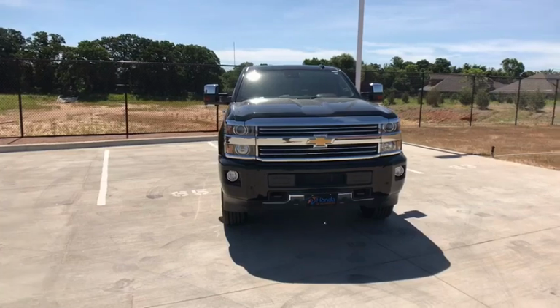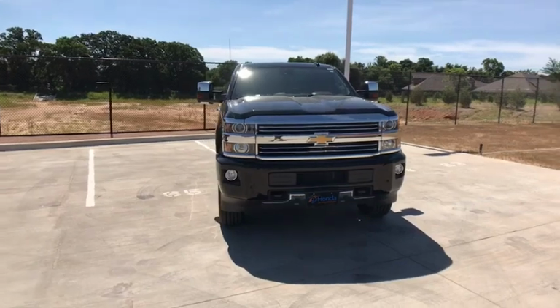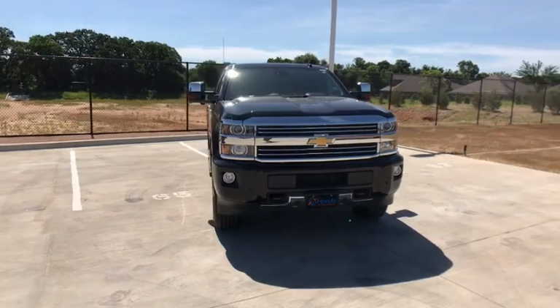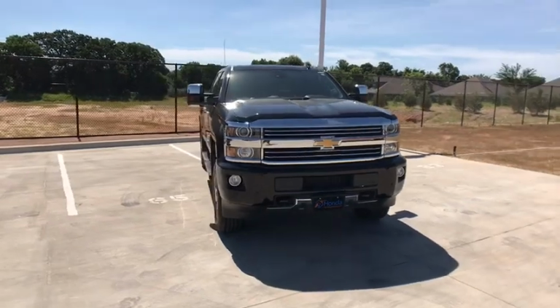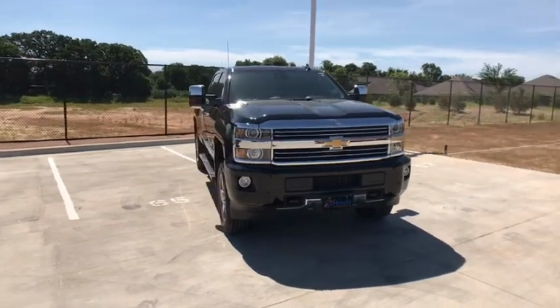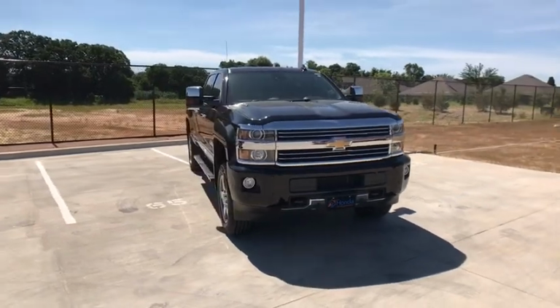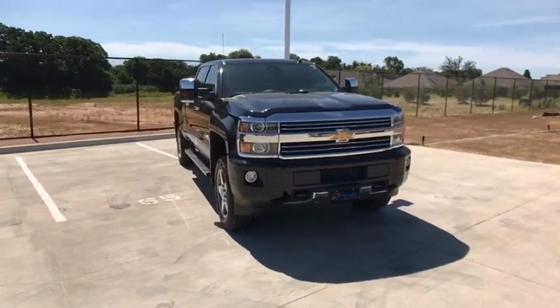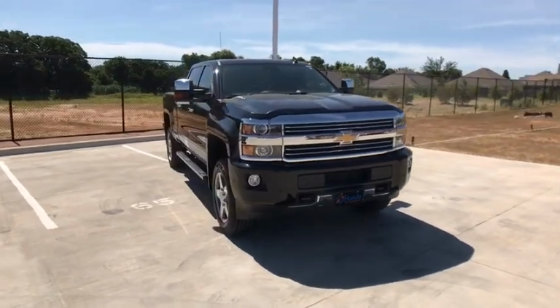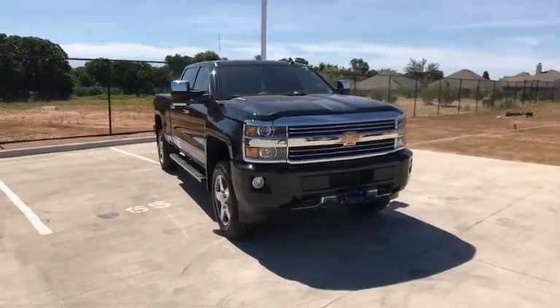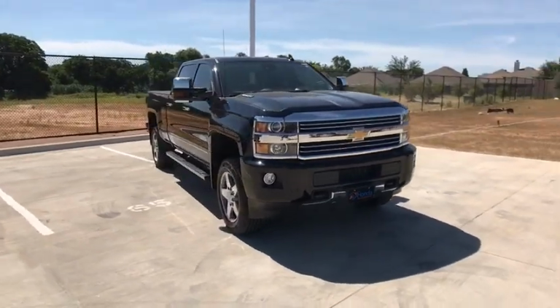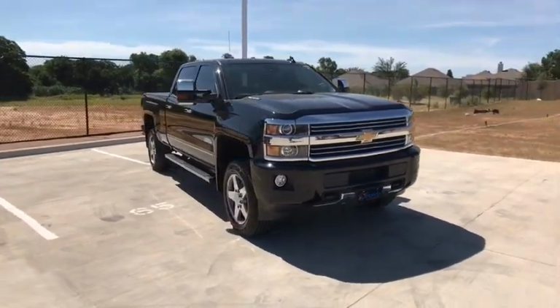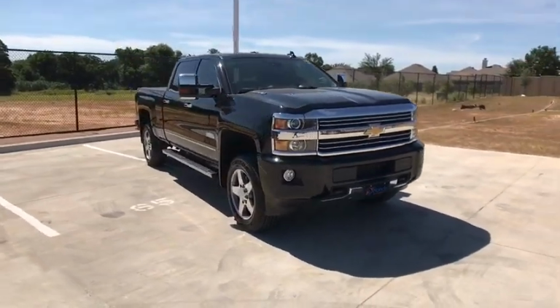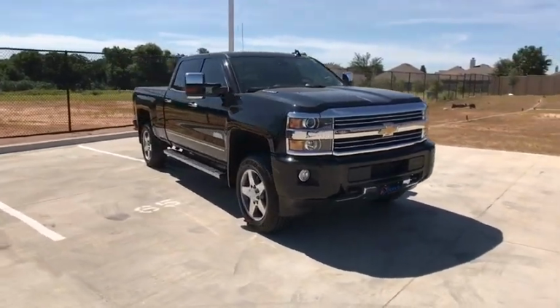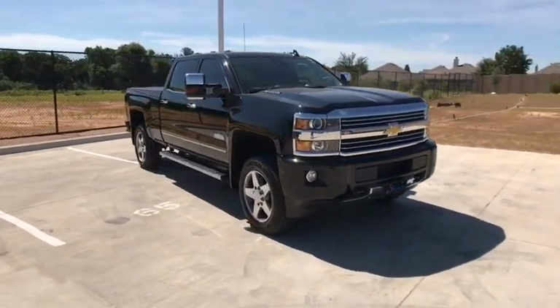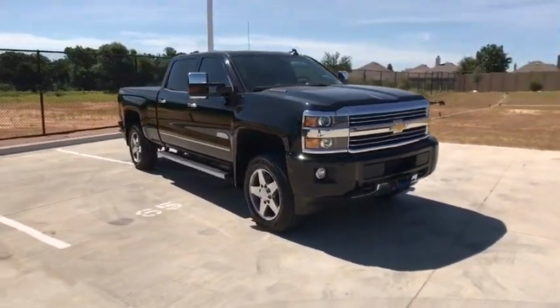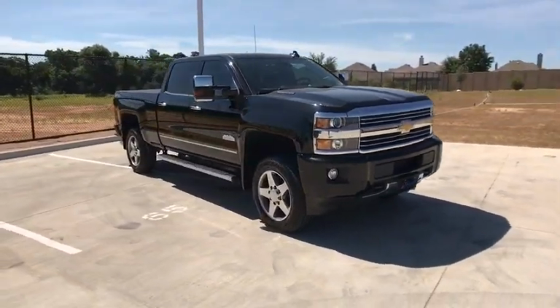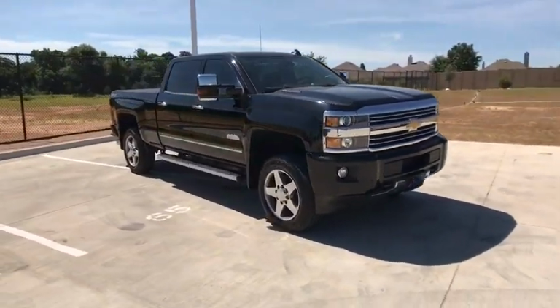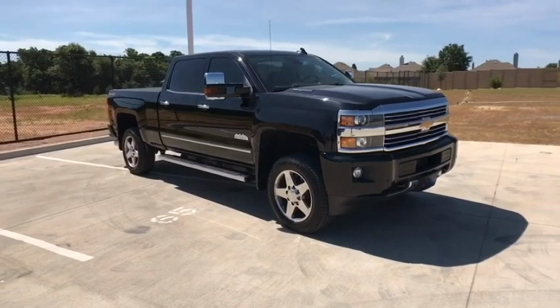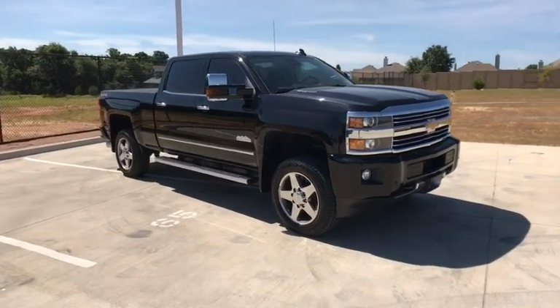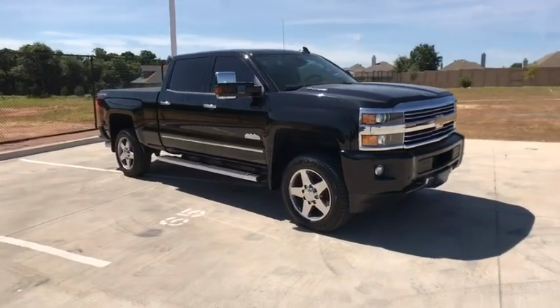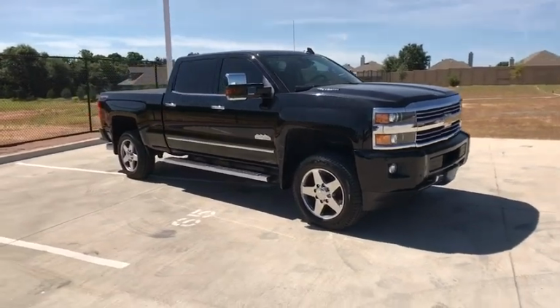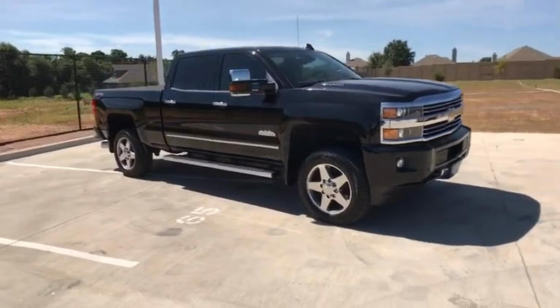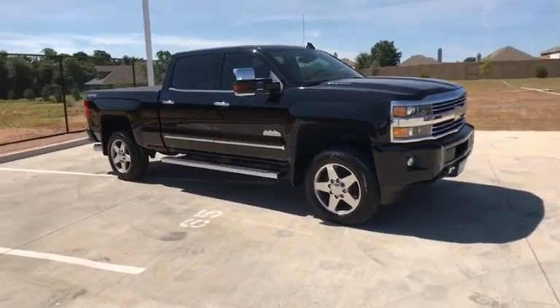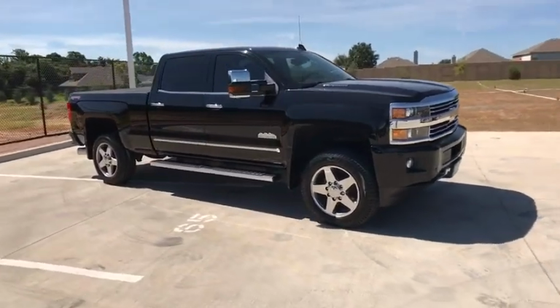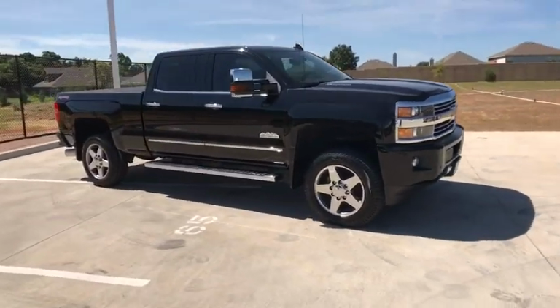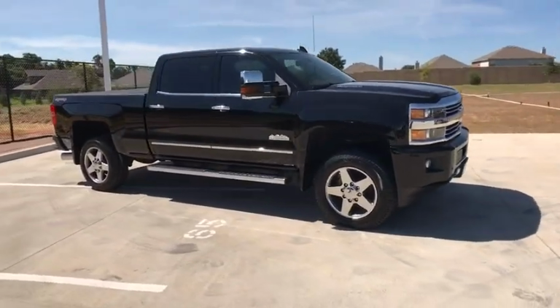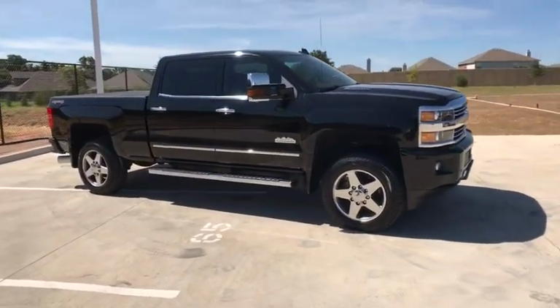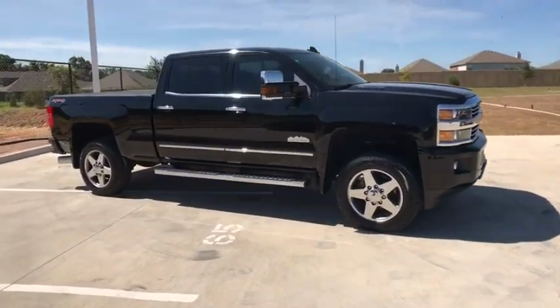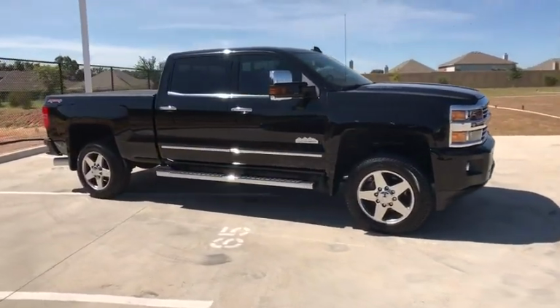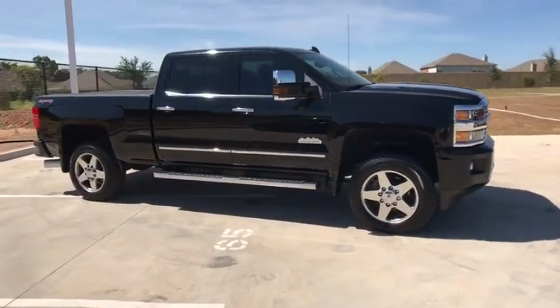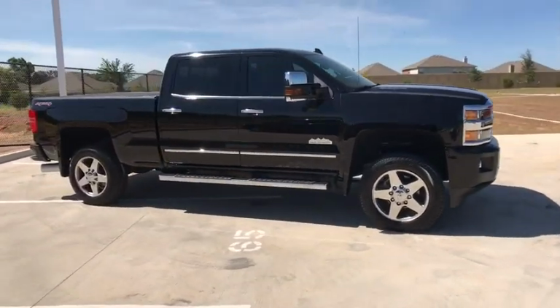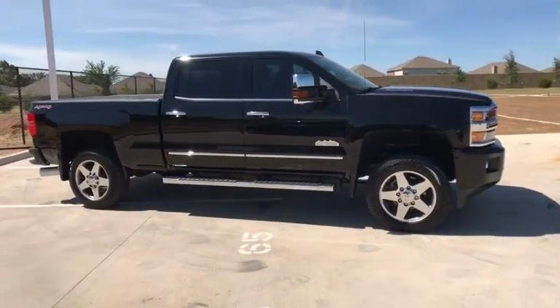2016 Chevrolet Silverado 2500 HD. This pickup truck pulls unlike any other. This vehicle has less than 65,000 miles.